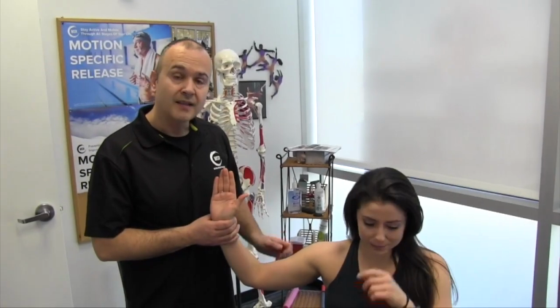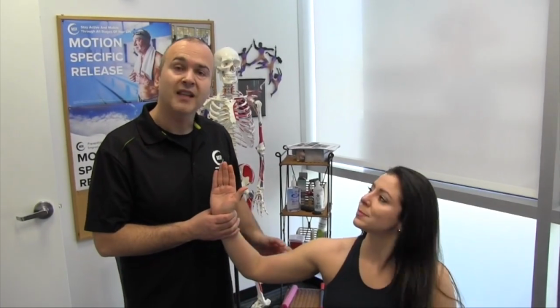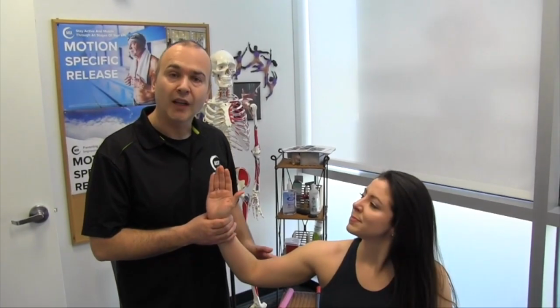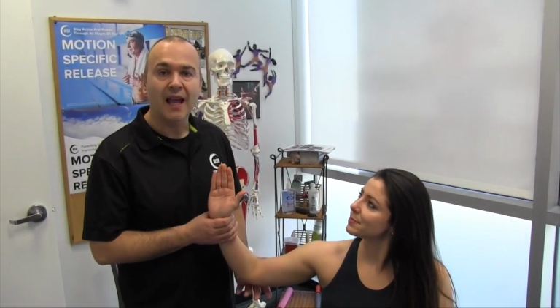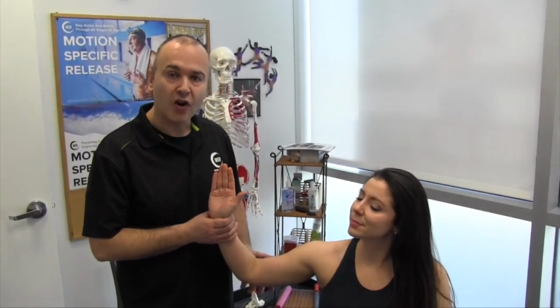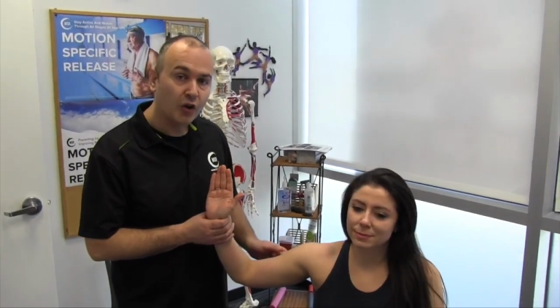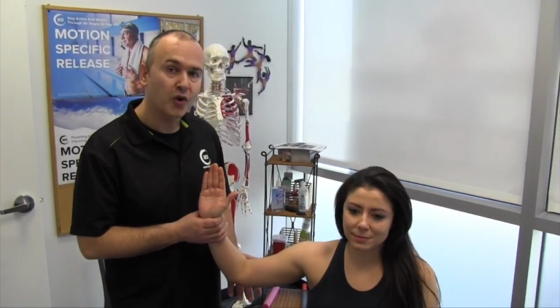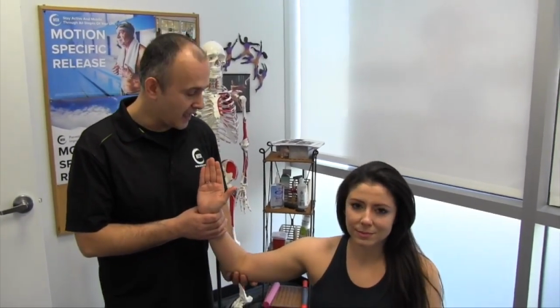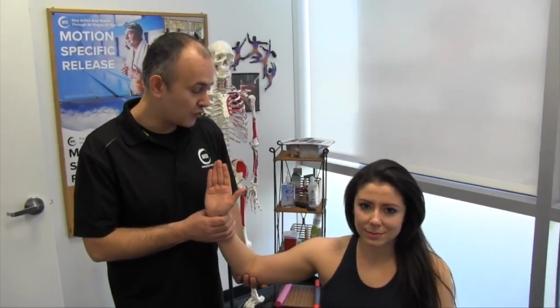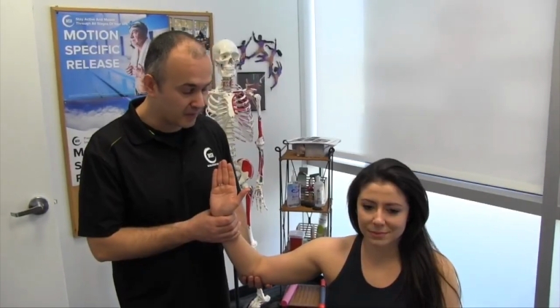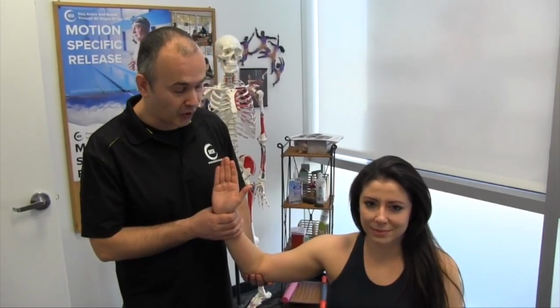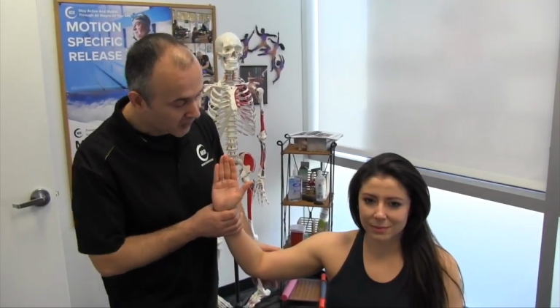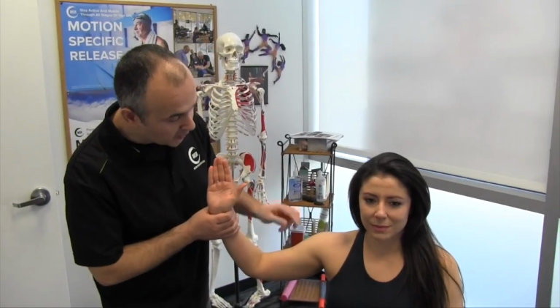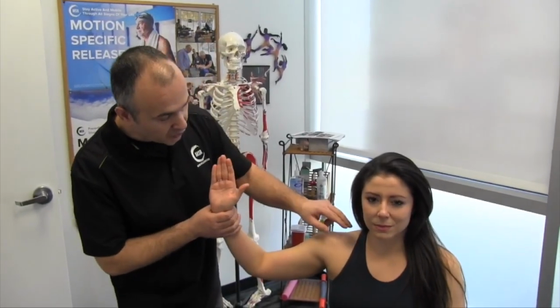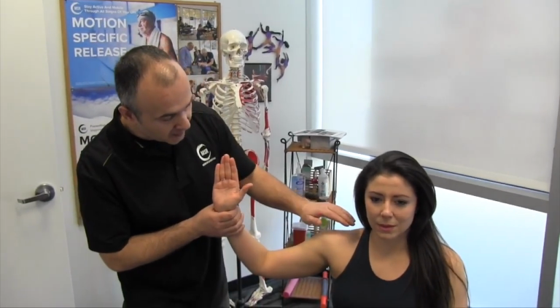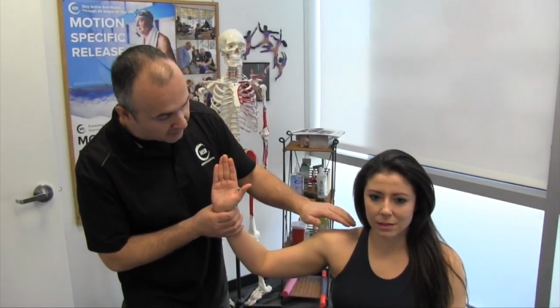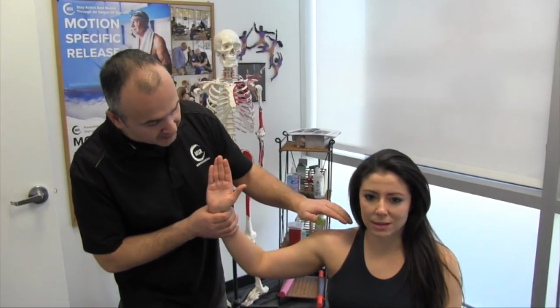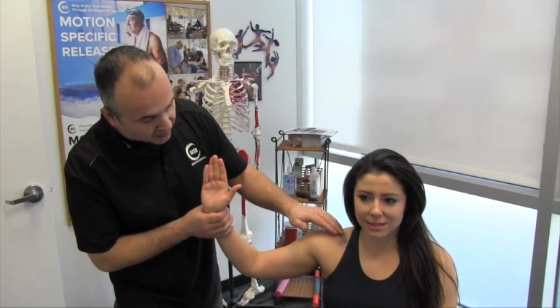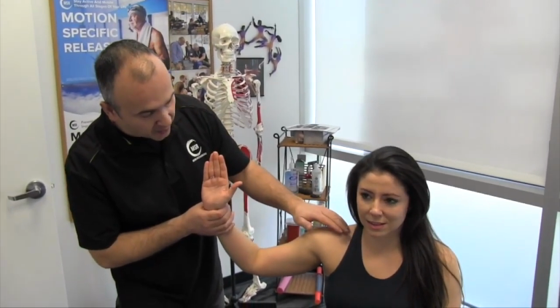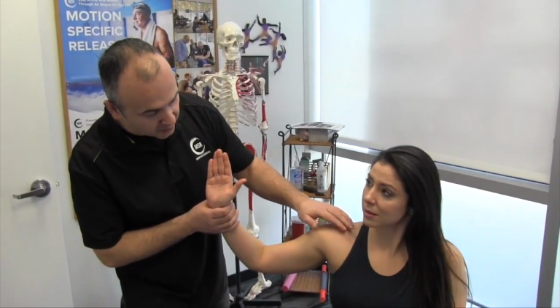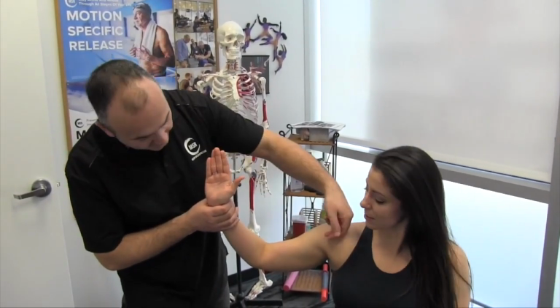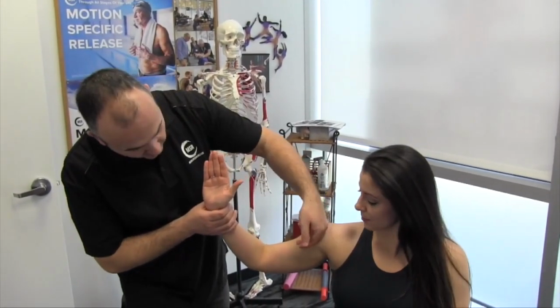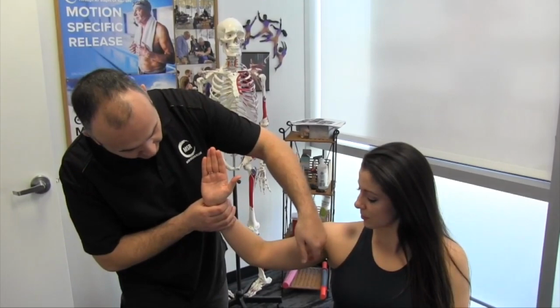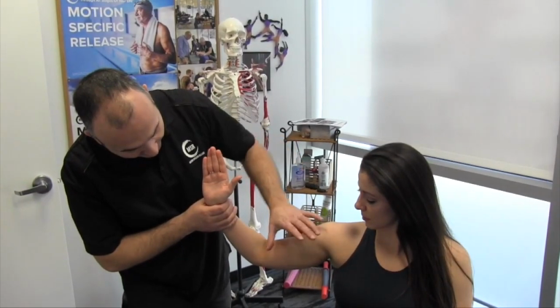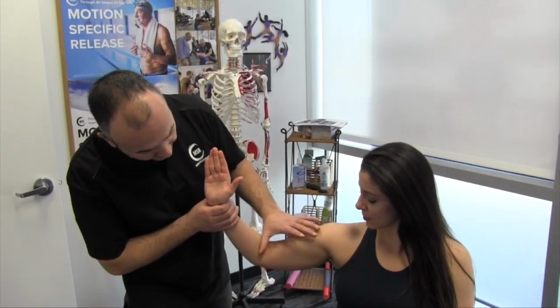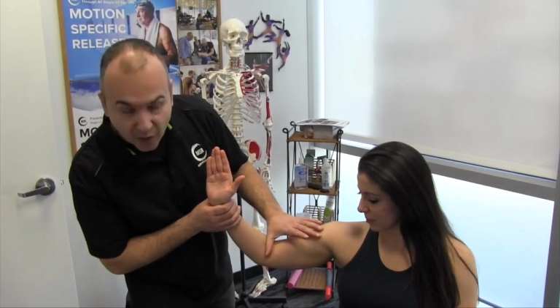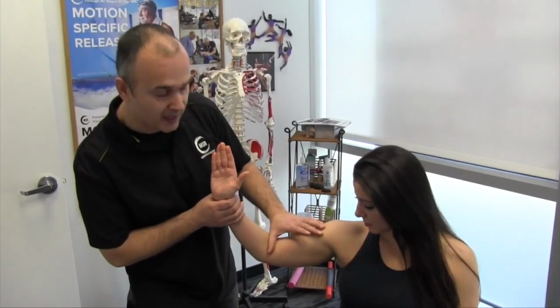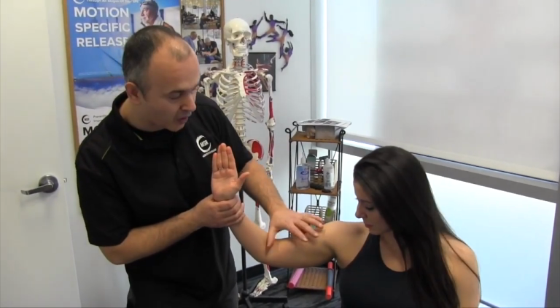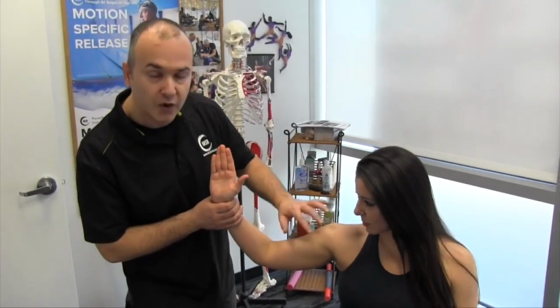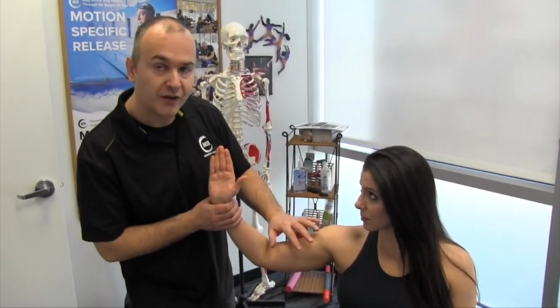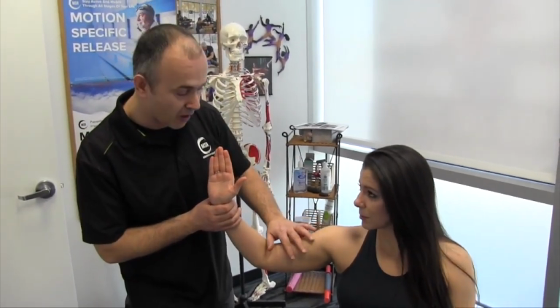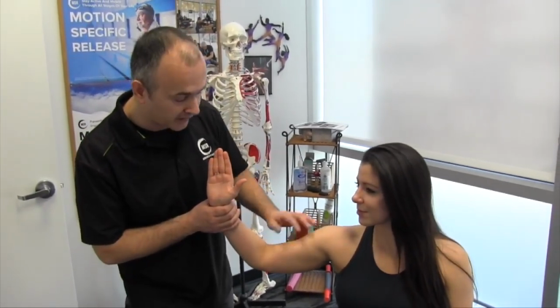Now let's take a look at the MSR ulnar nerve entrapment protocol. The ulnar nerve comes off of the C8 through T1 nerve roots, and as it travels through the axilla and this part of the upper arm, no branches come off of it.